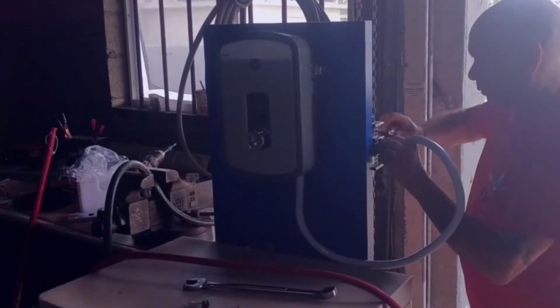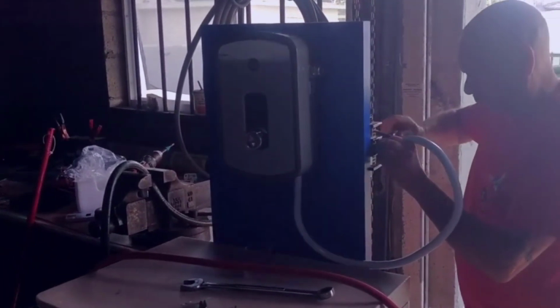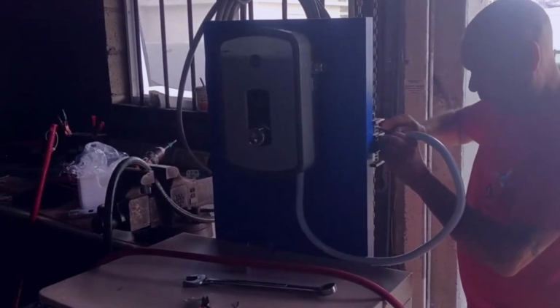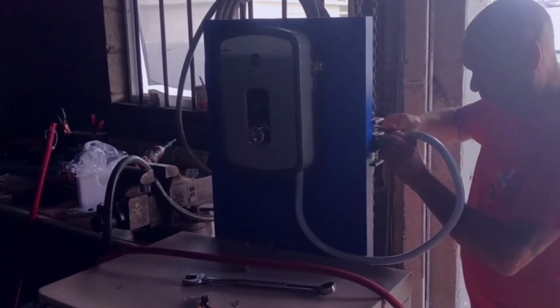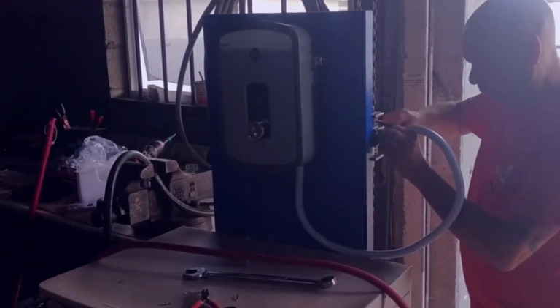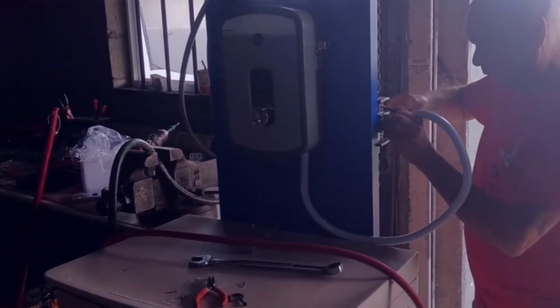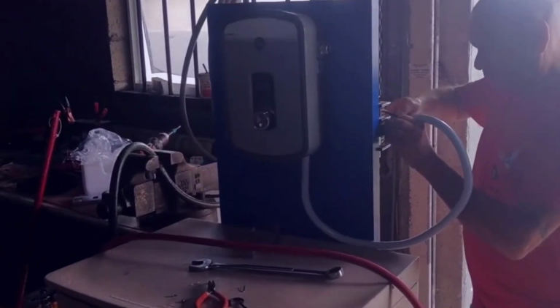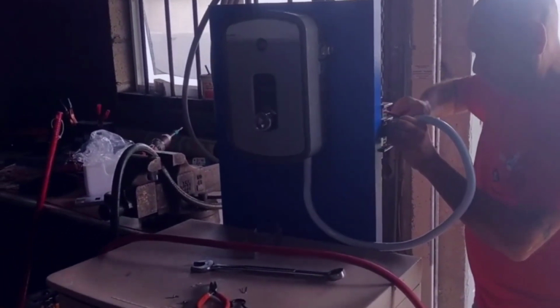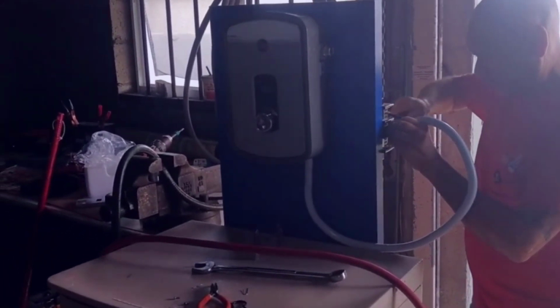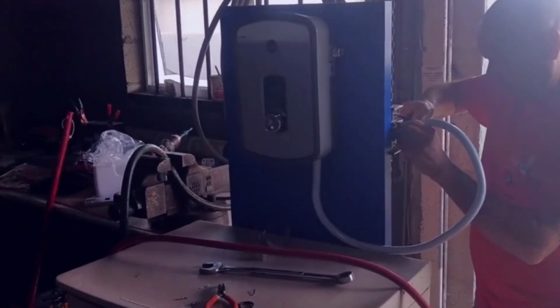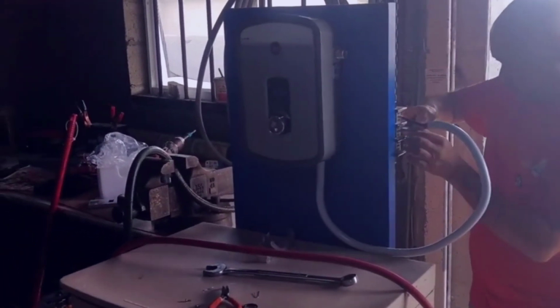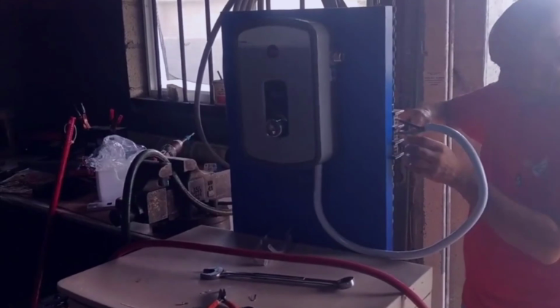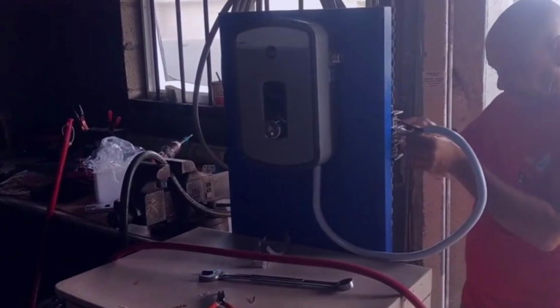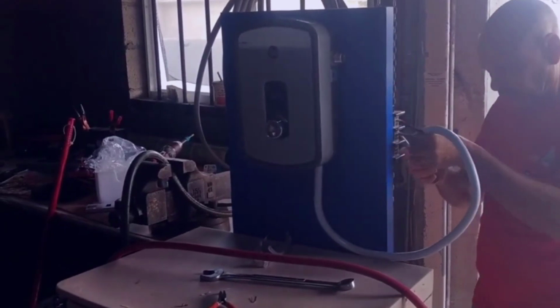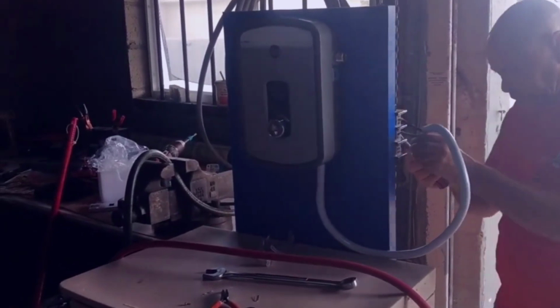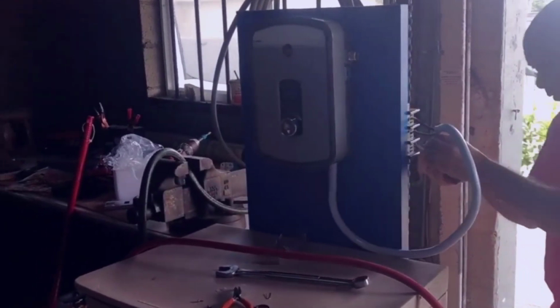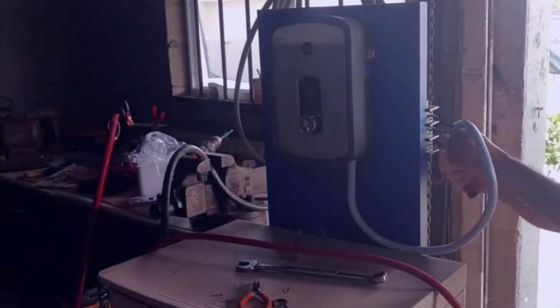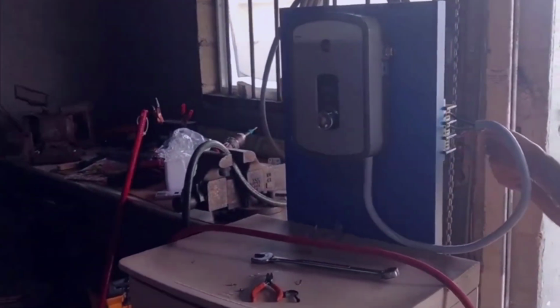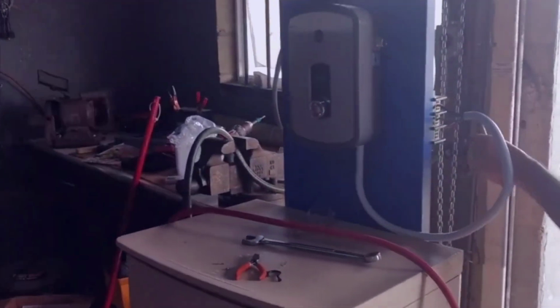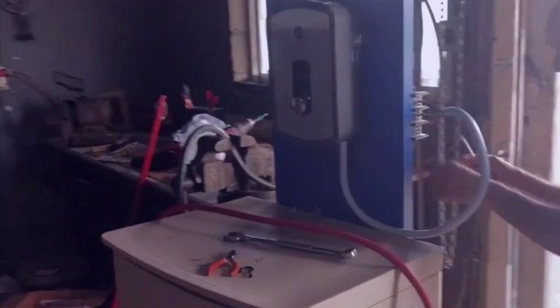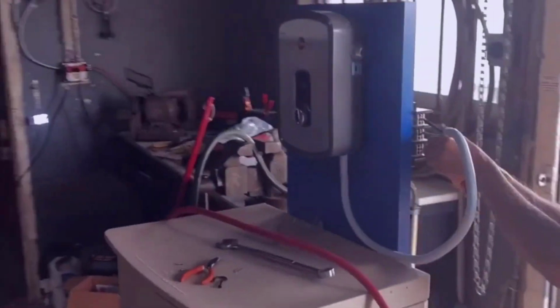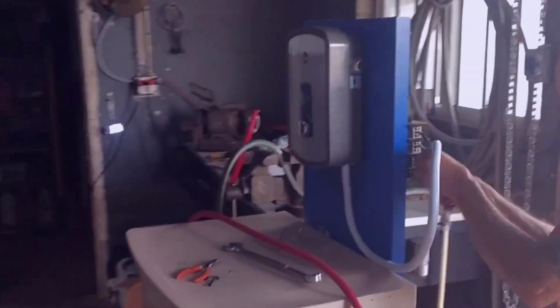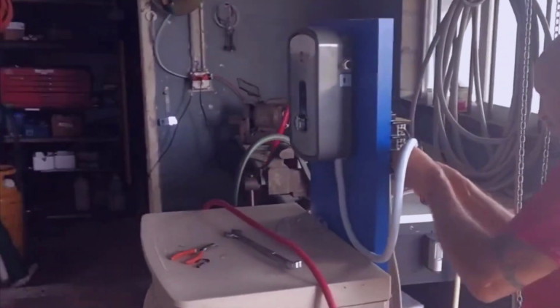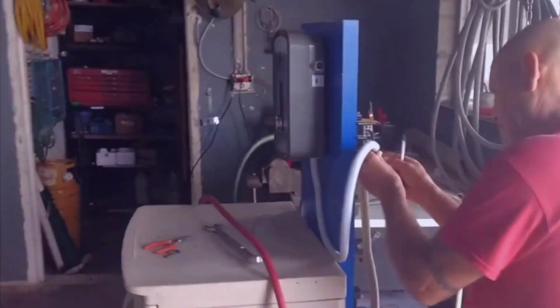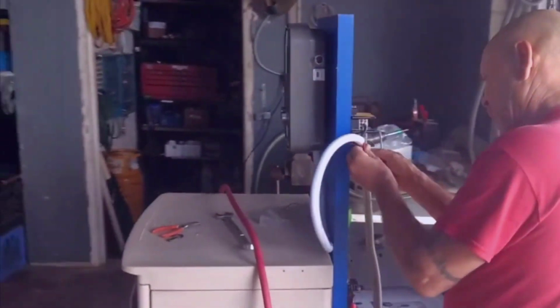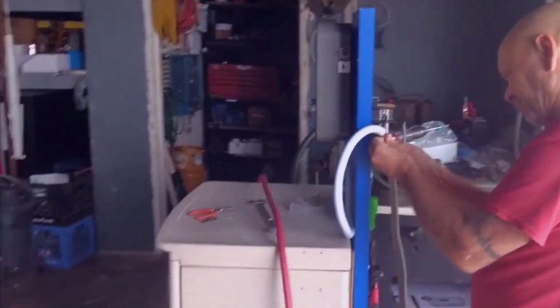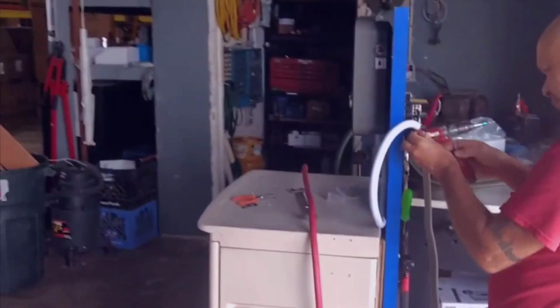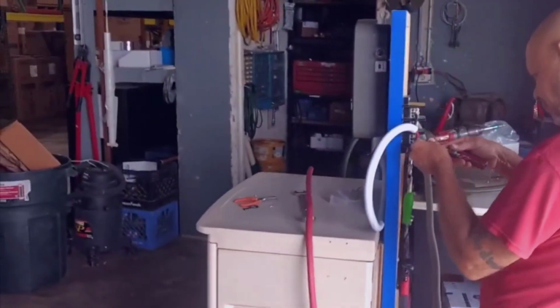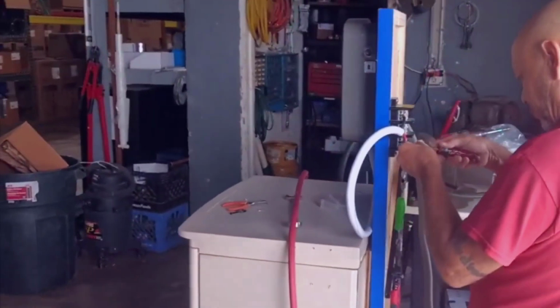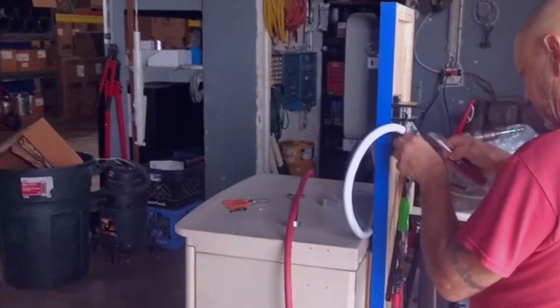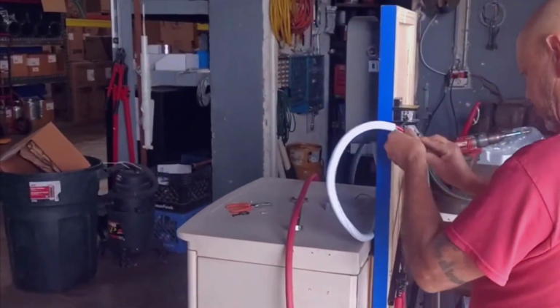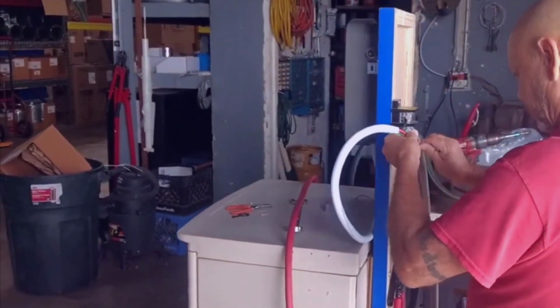If you want the short version of this review: I absolutely love this thing and I do highly recommend it to anybody looking for a really good quality tankless water heater.